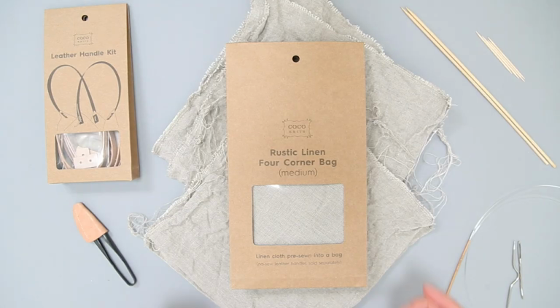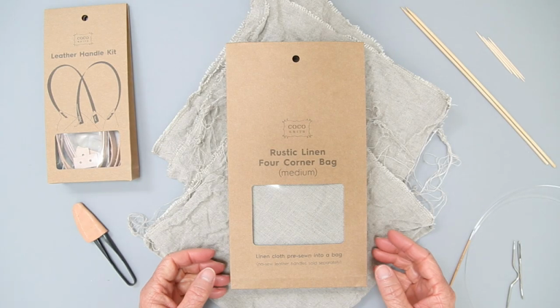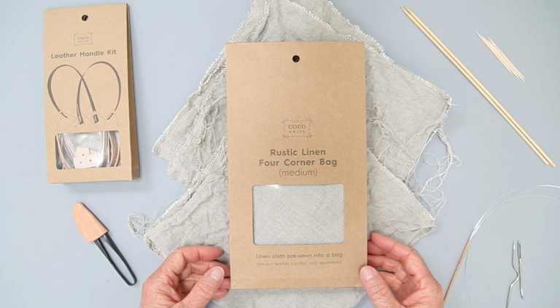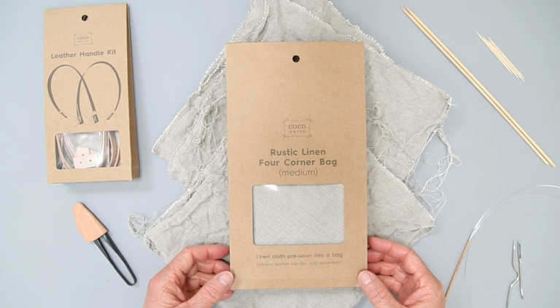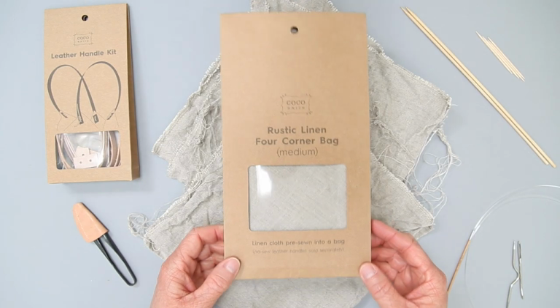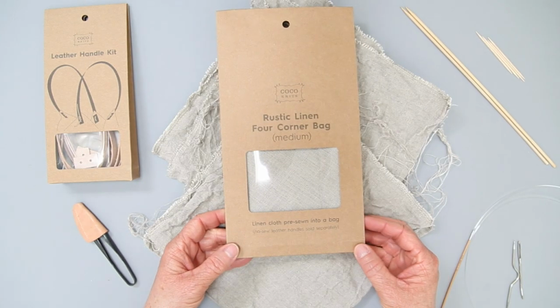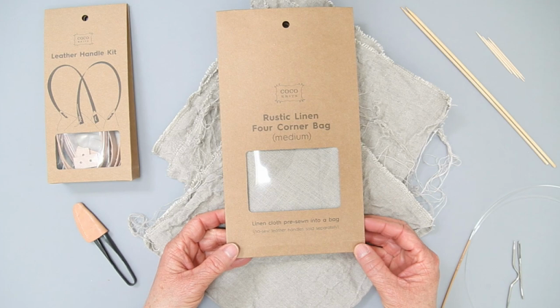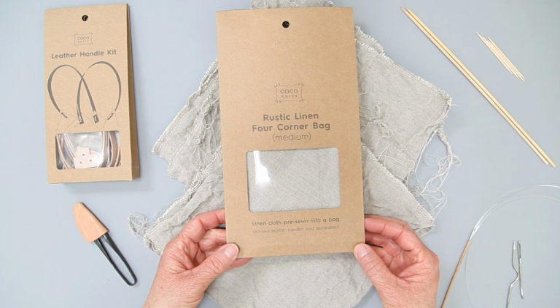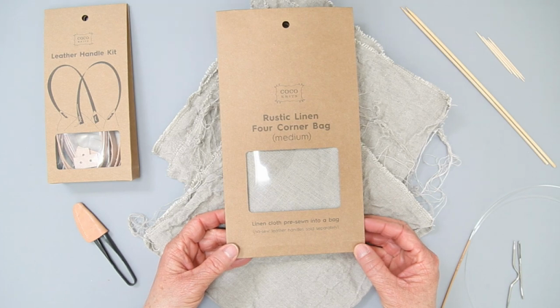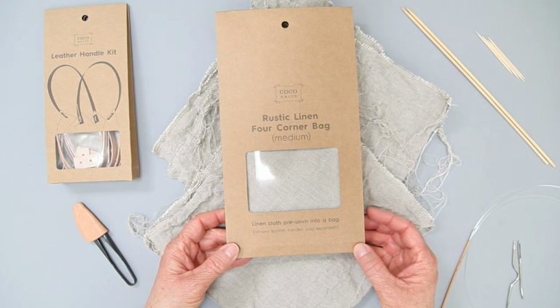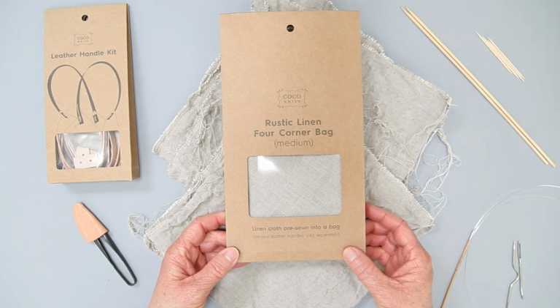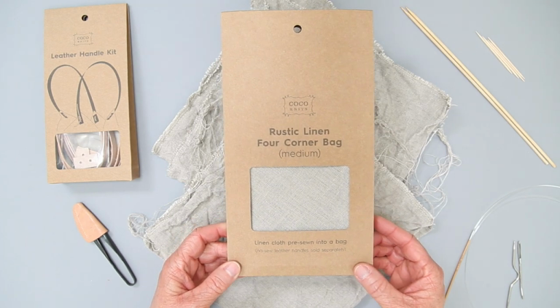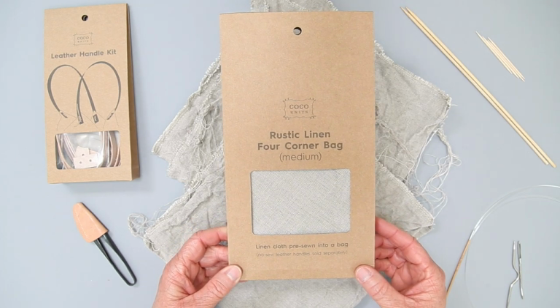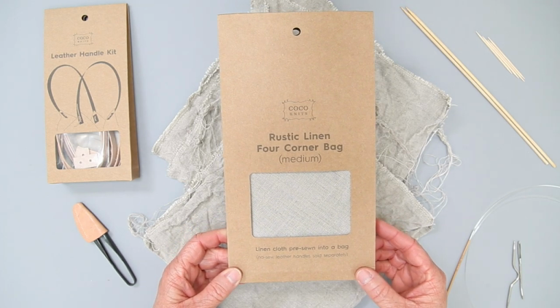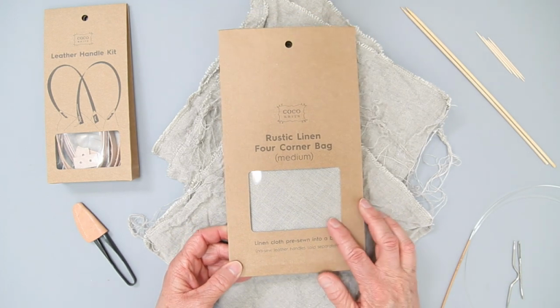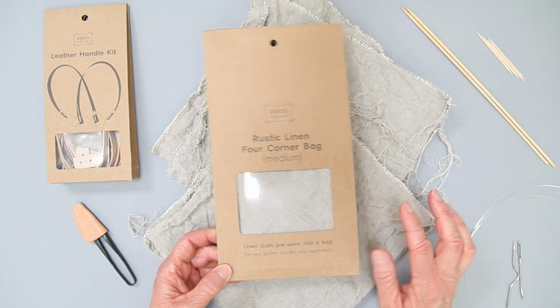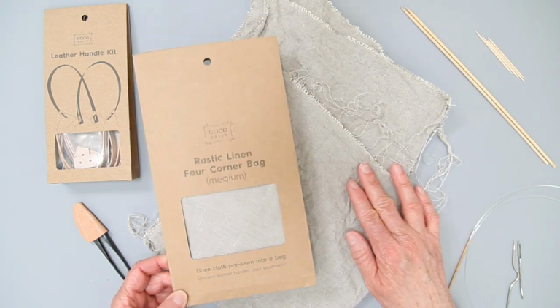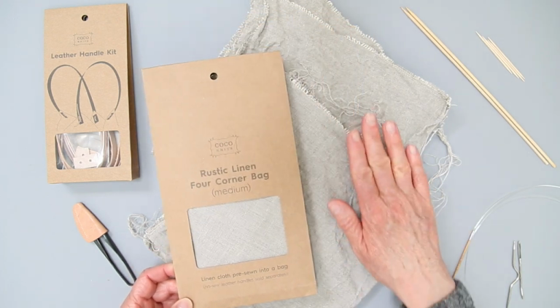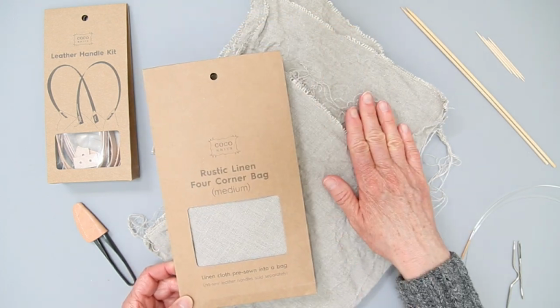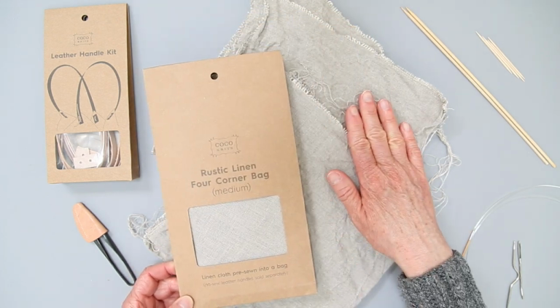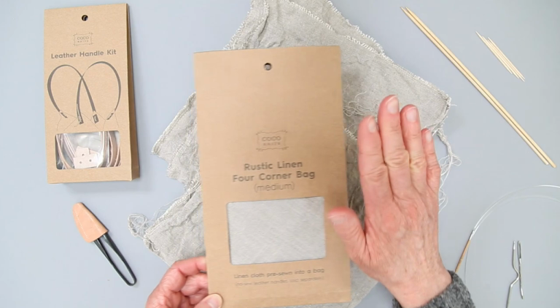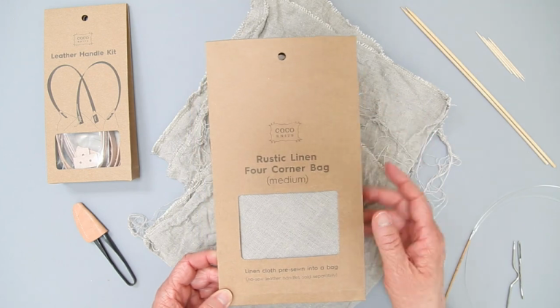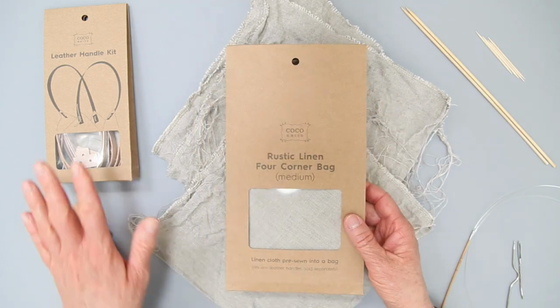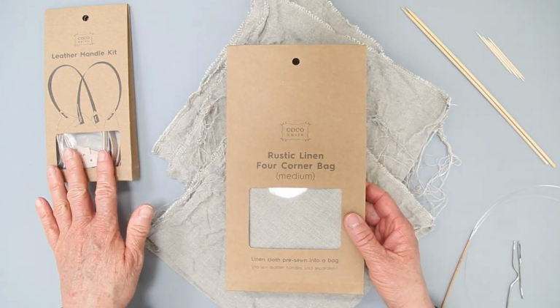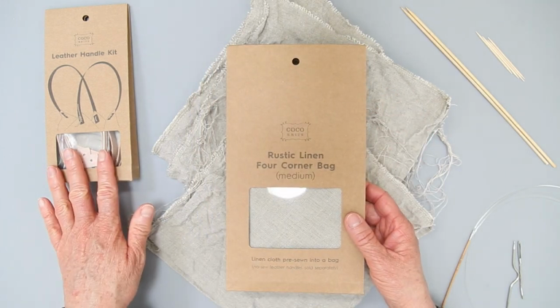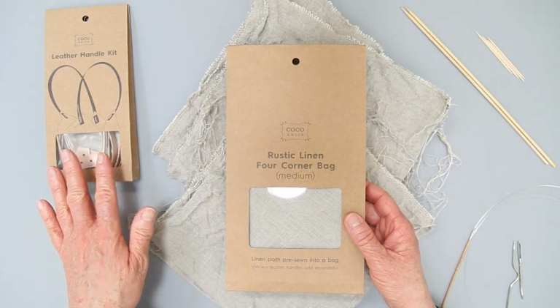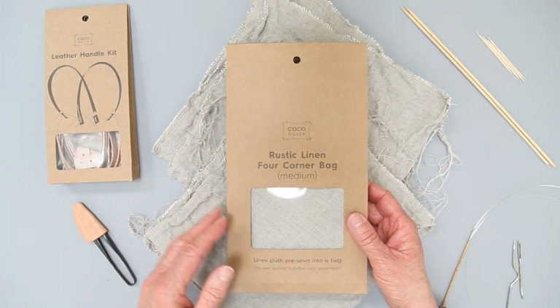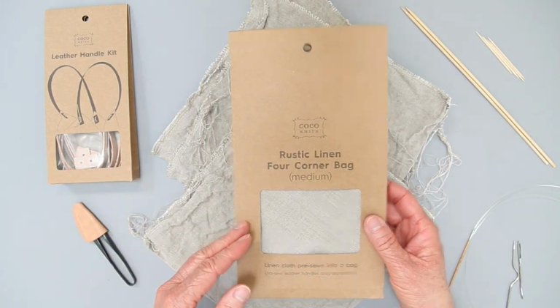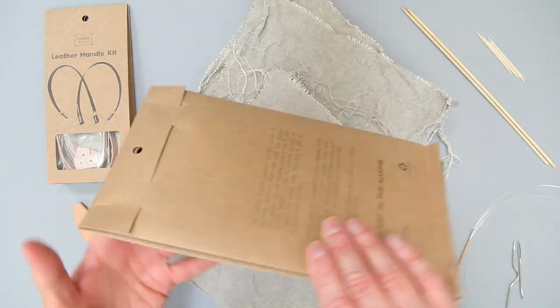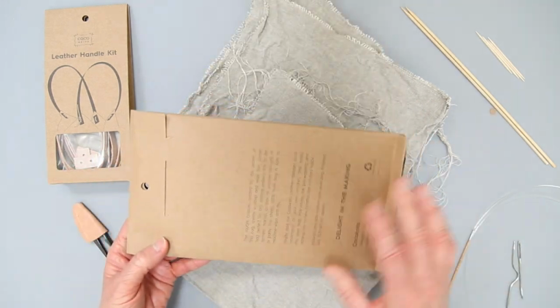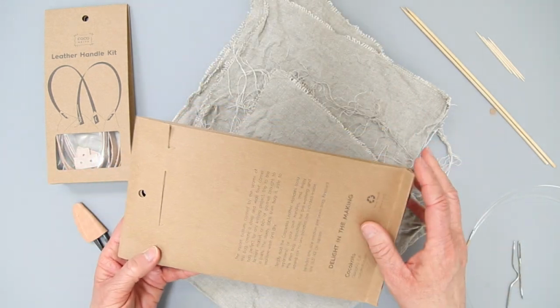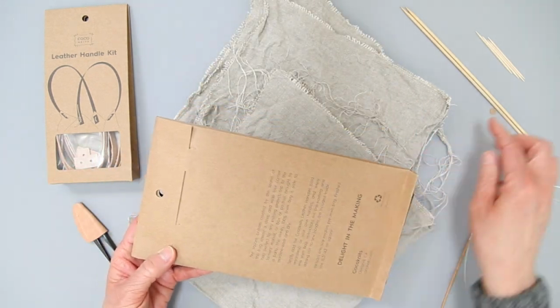Alright, this is the linen four corner bag. I'm going to show you how it's going to come, how you want to wash it and trim it, and then how to tie the leather handle kit onto it.